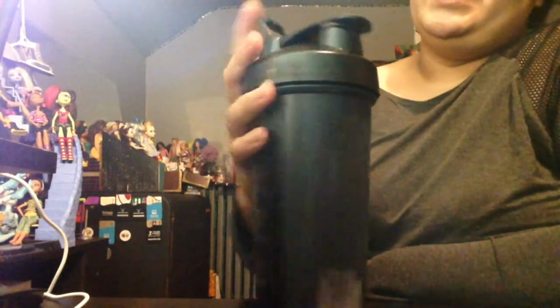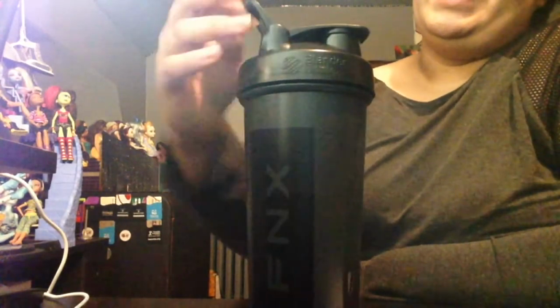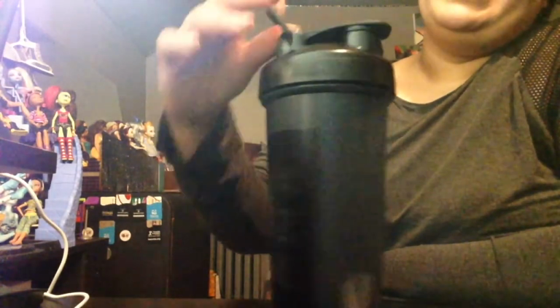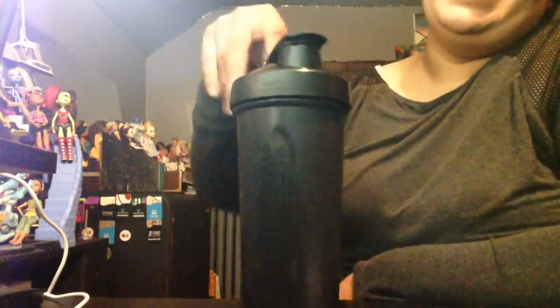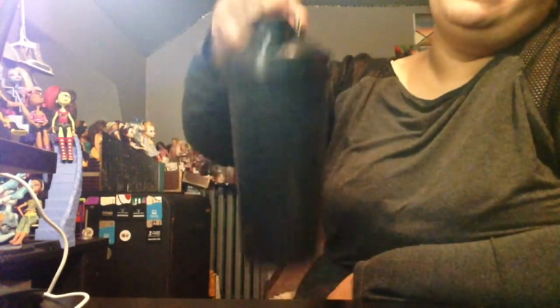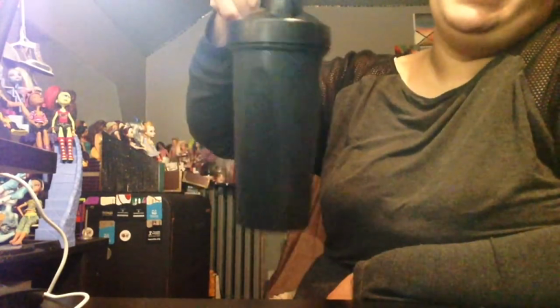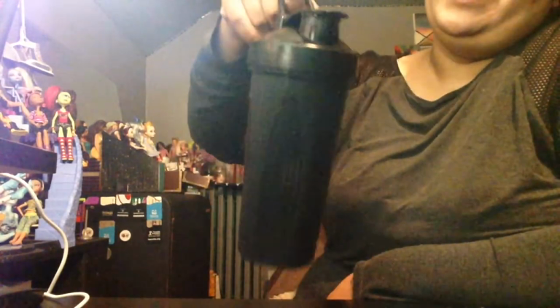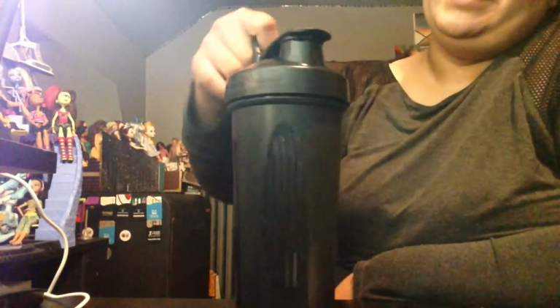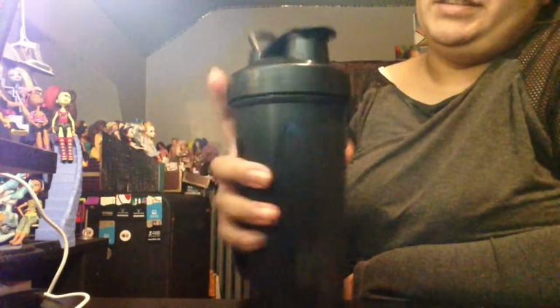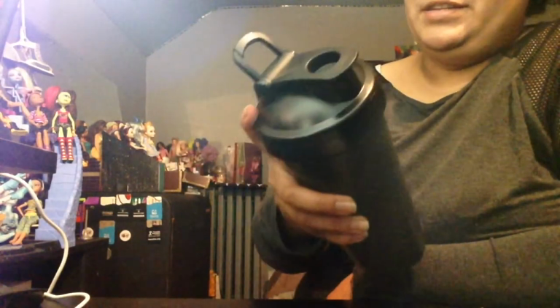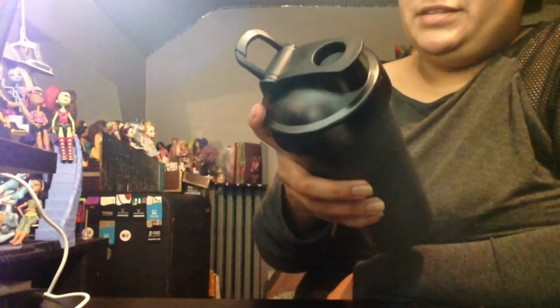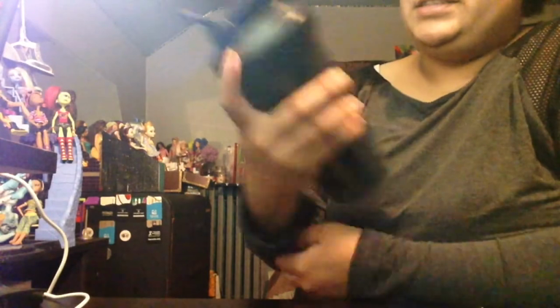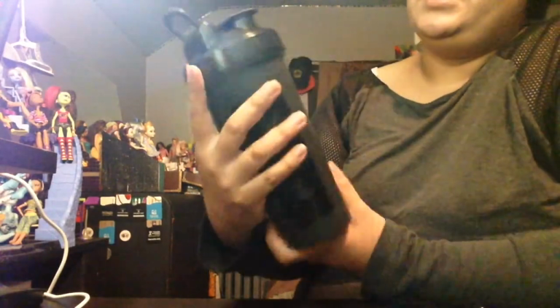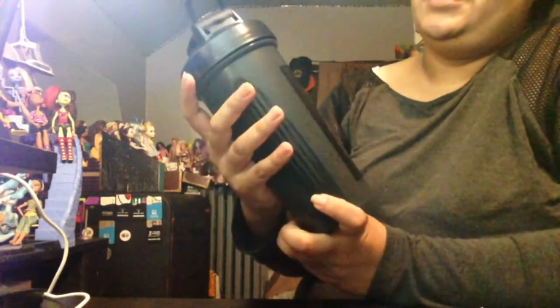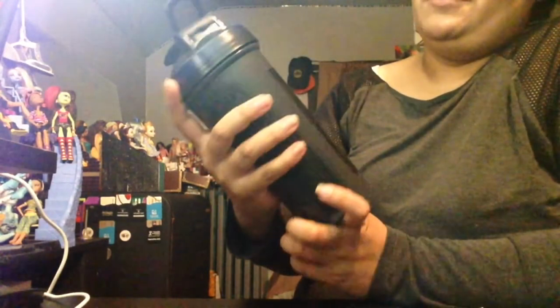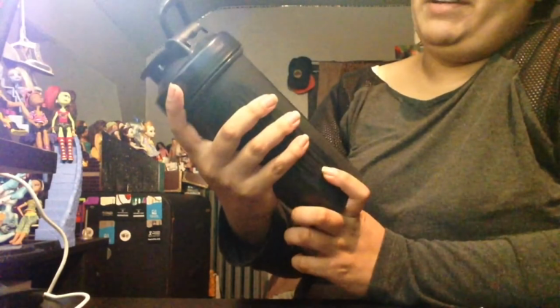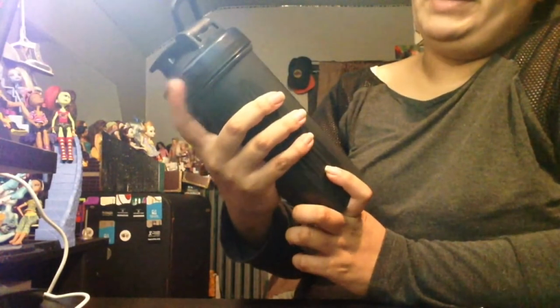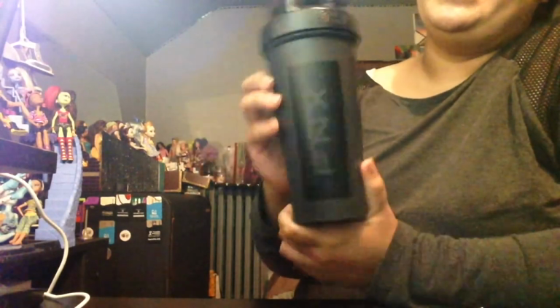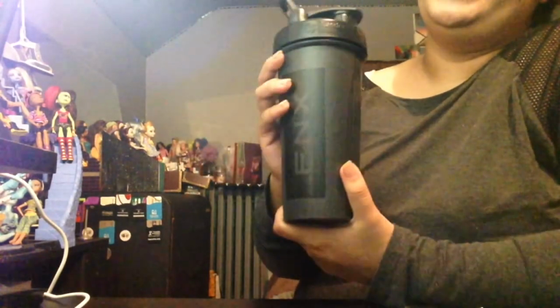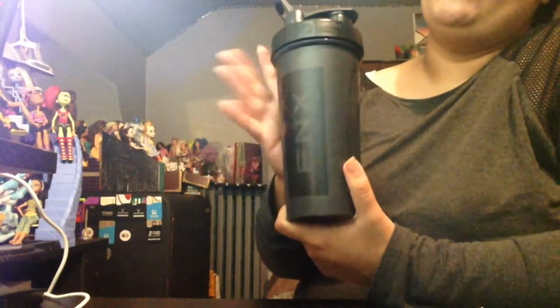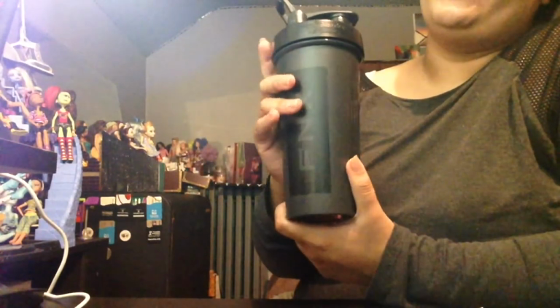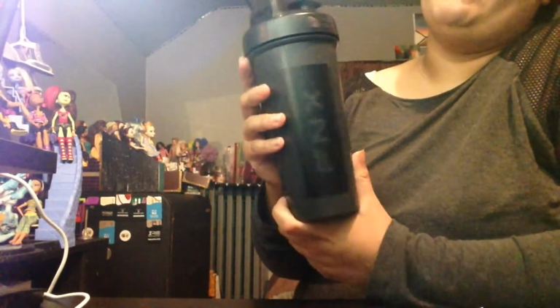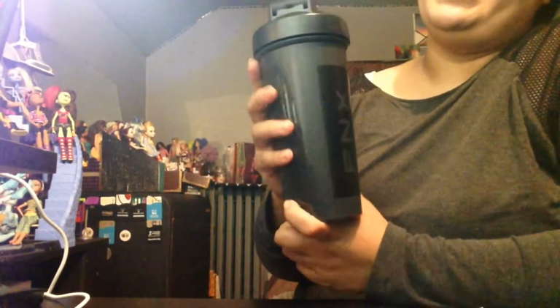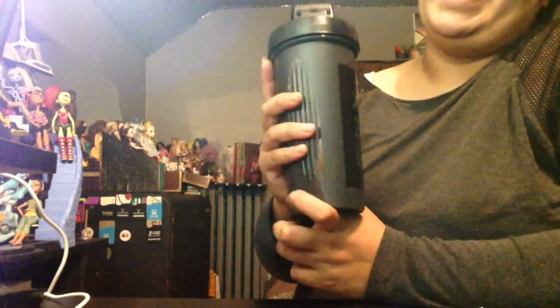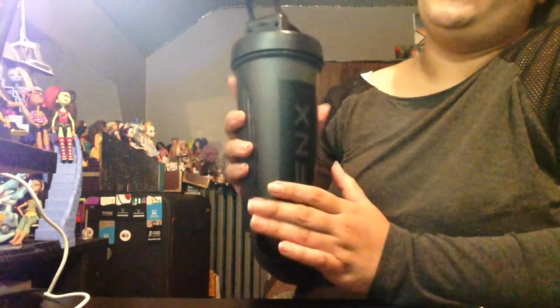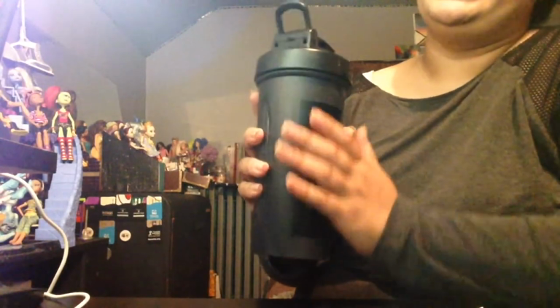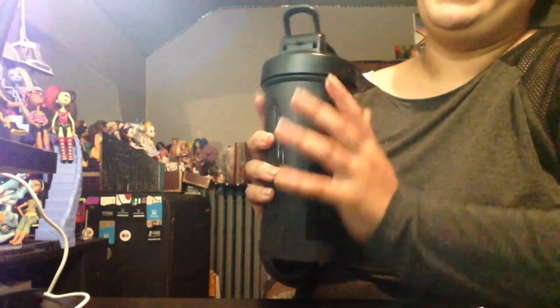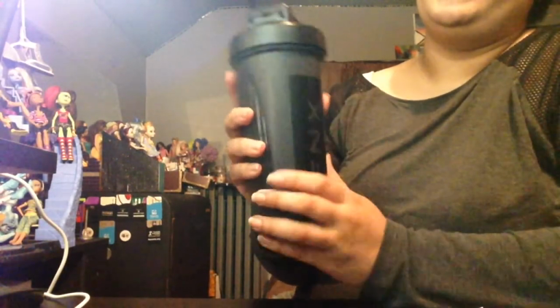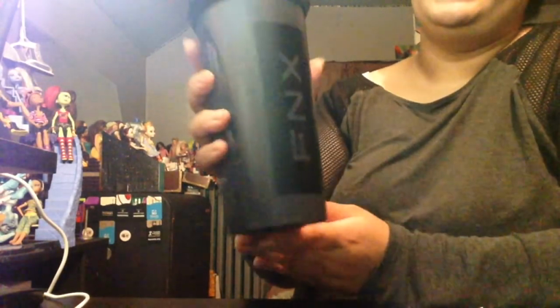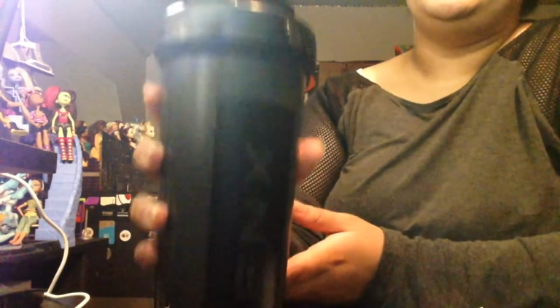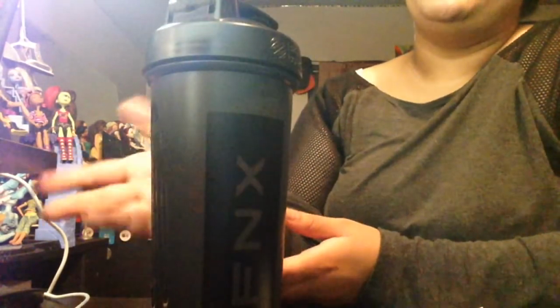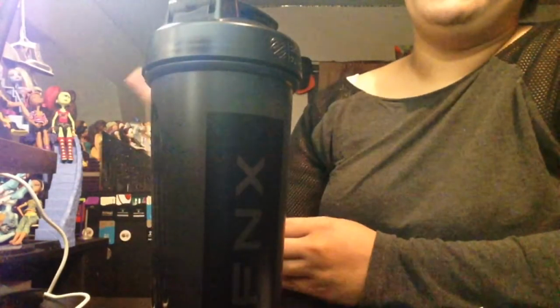I really like this handle right here. This is very, very nice. I had the choice between white, gray, and black, and I had to go with the sleek black label to match everything else.